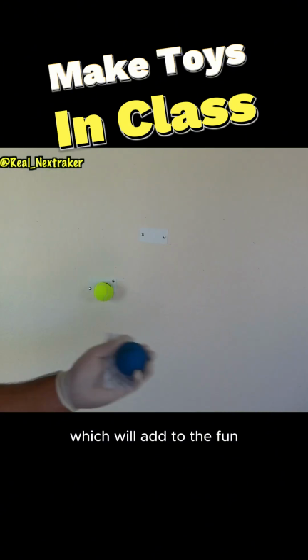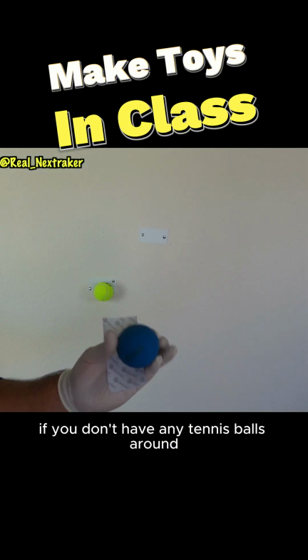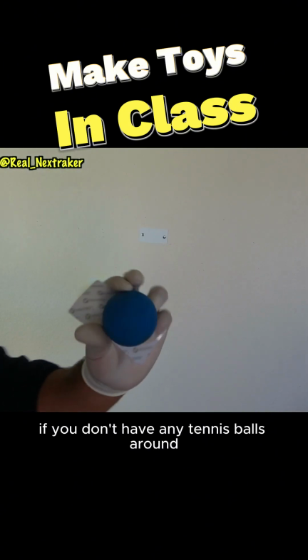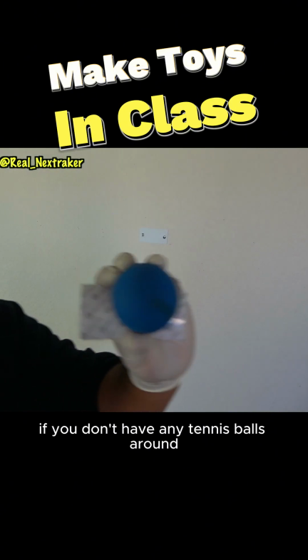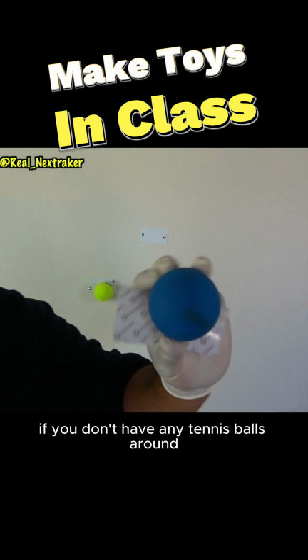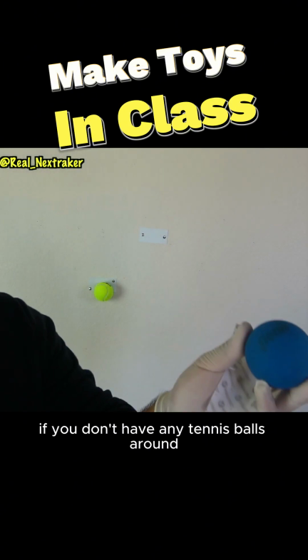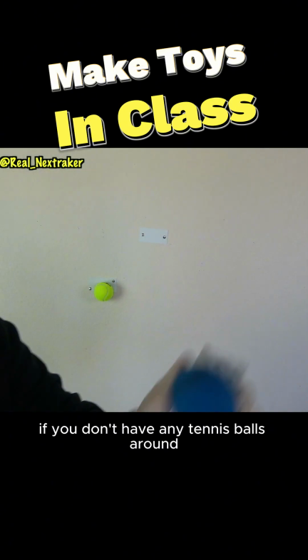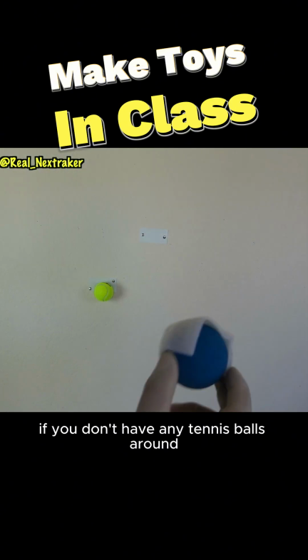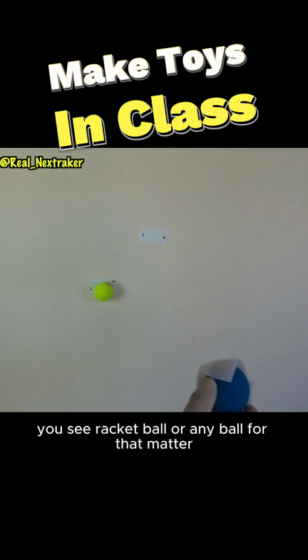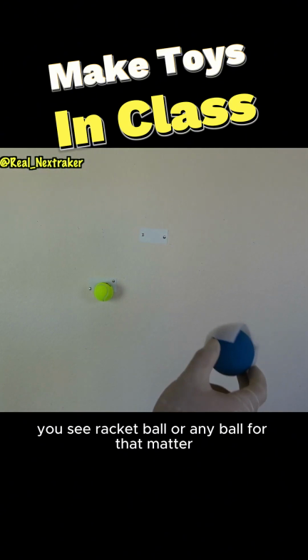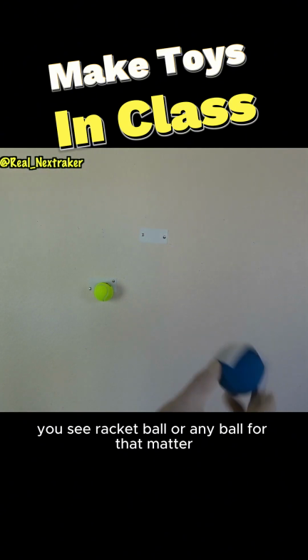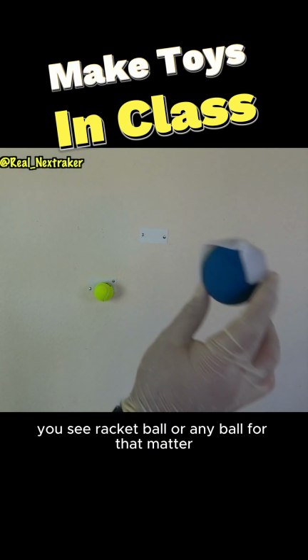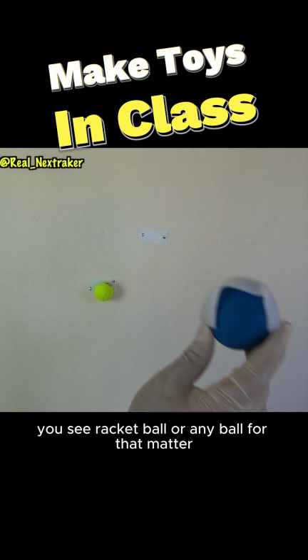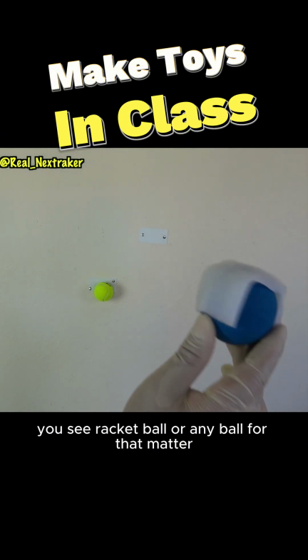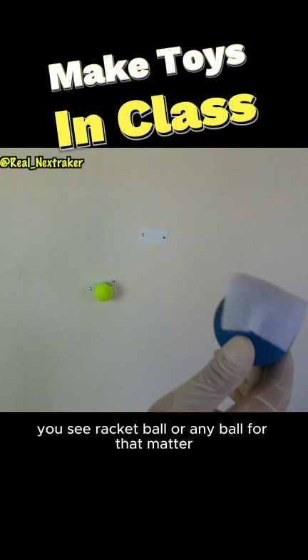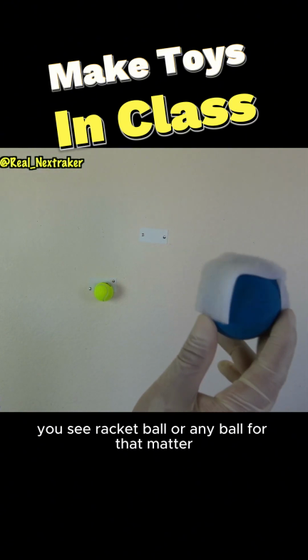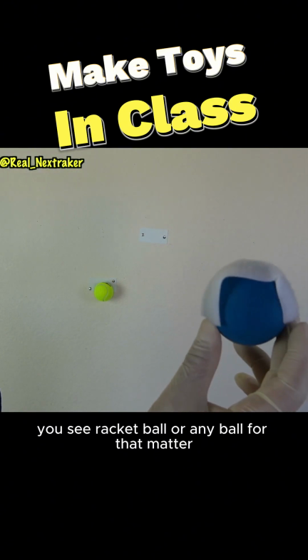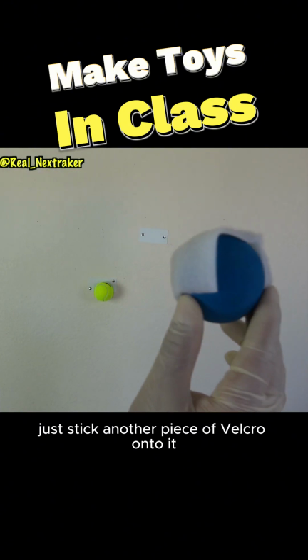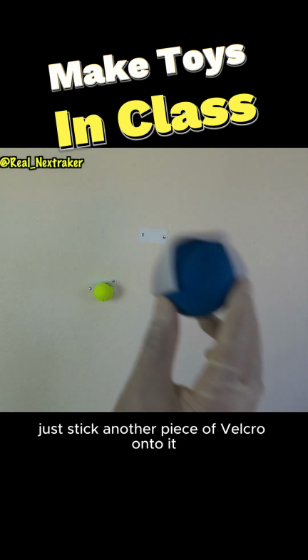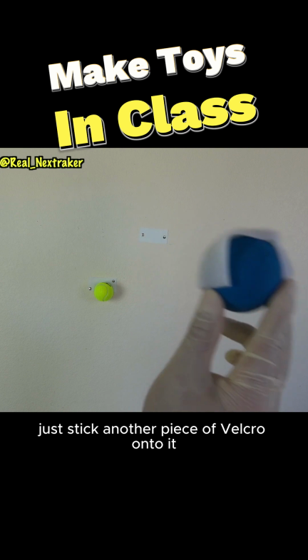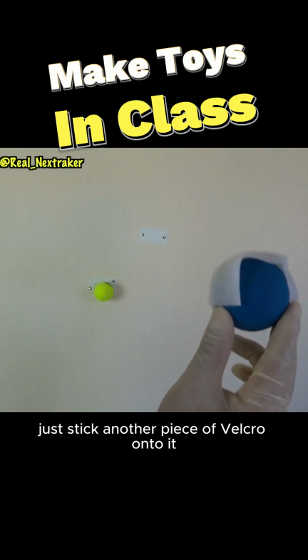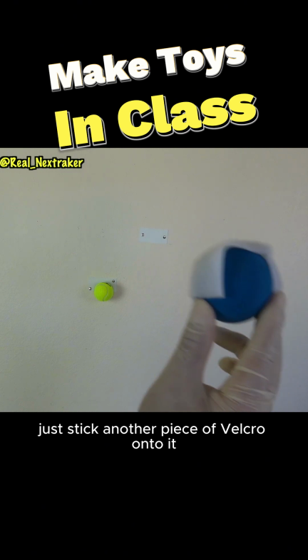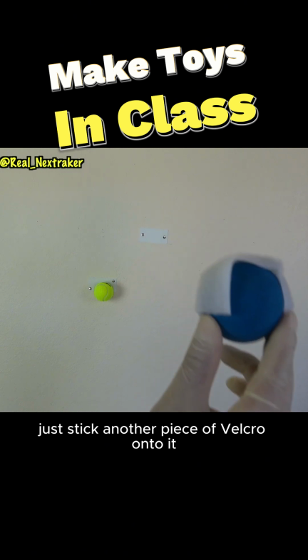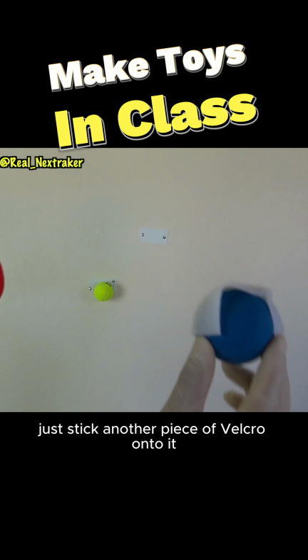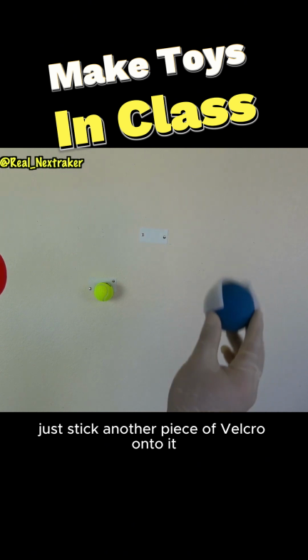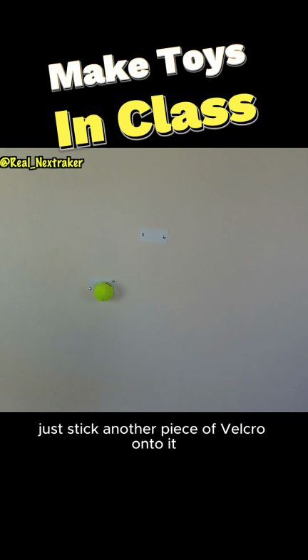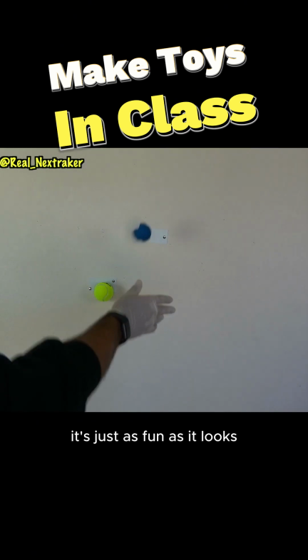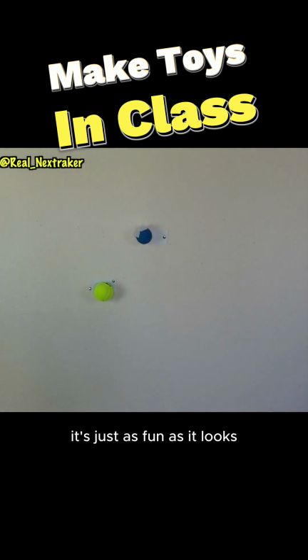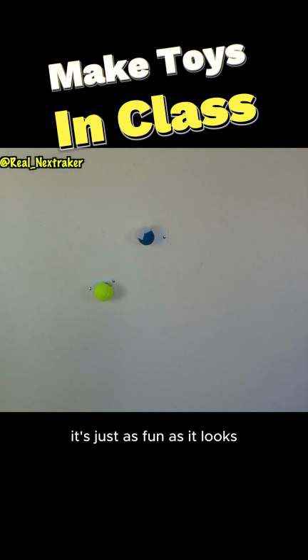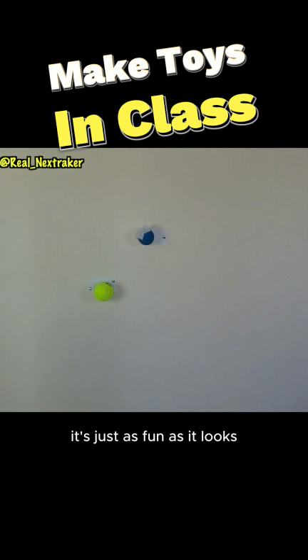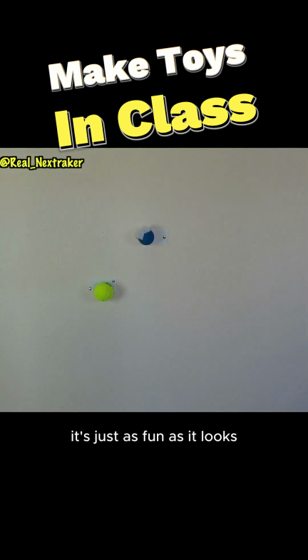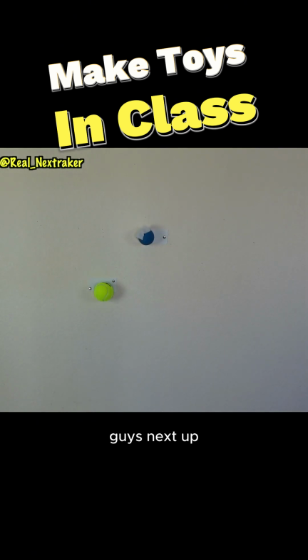If you don't have any tennis balls around, use a racquetball or any ball for that matter. Just stick another piece of velcro onto it. It's just as fun as it looks guys.